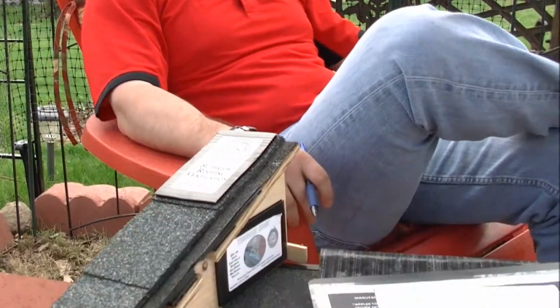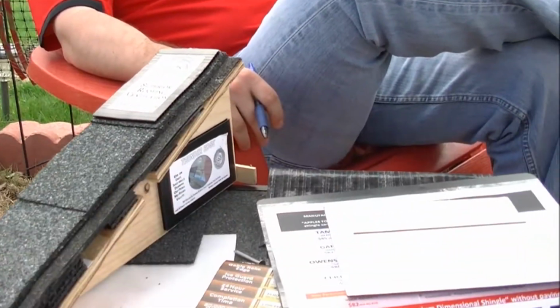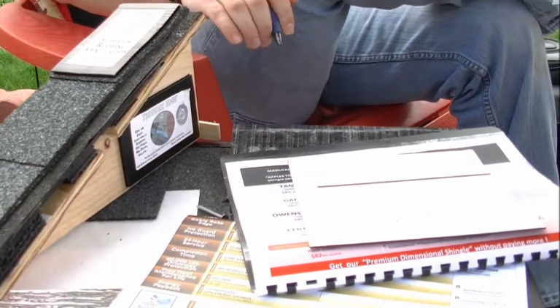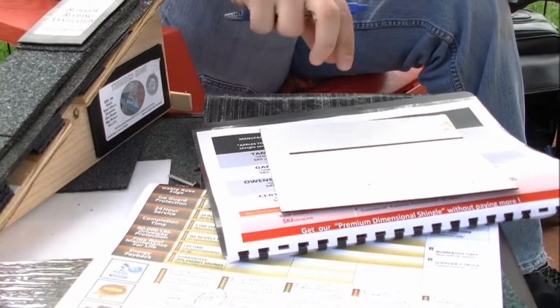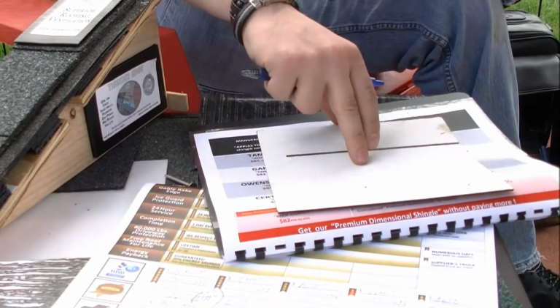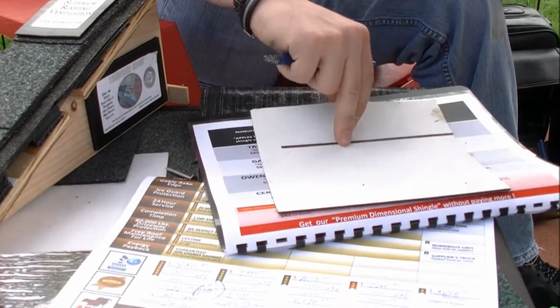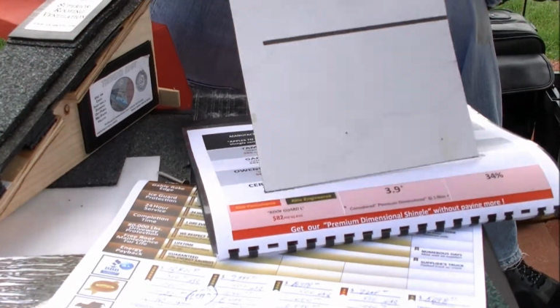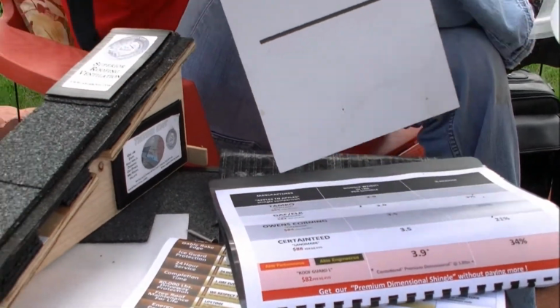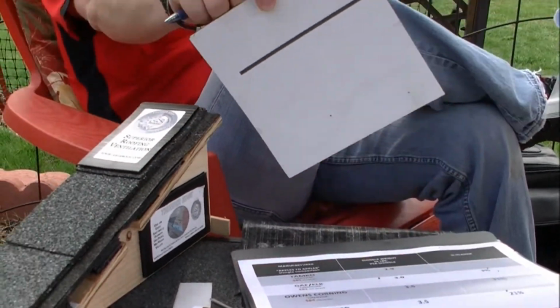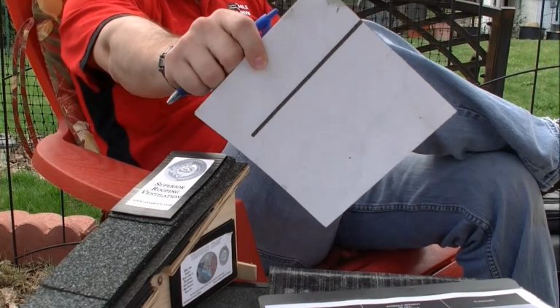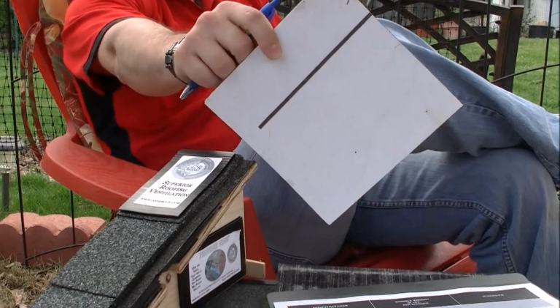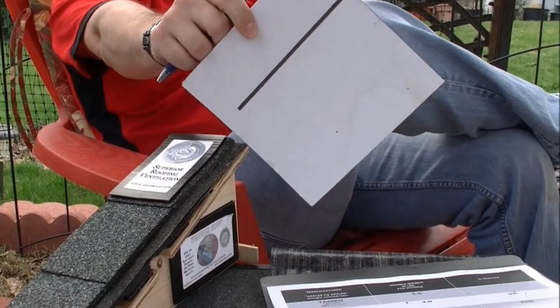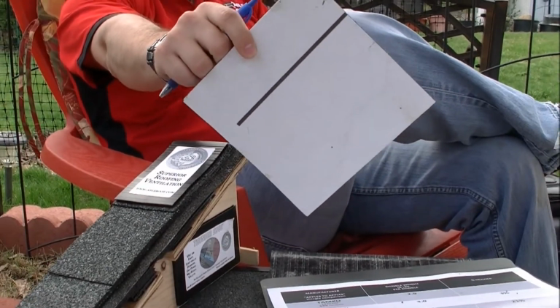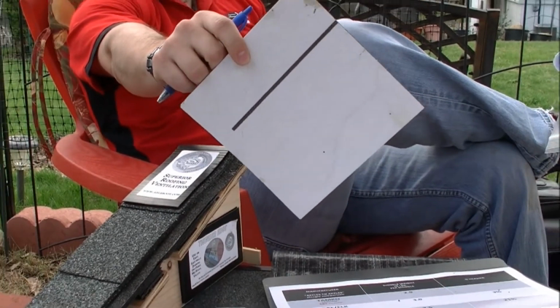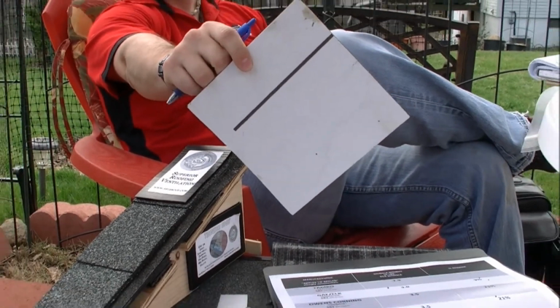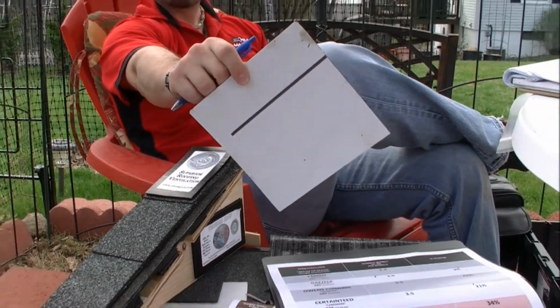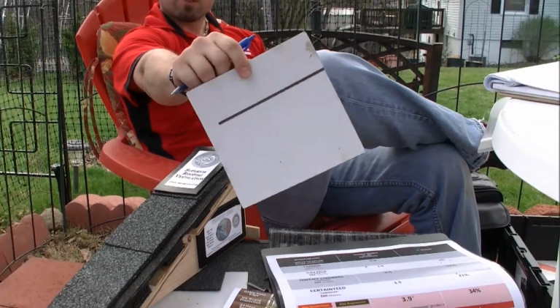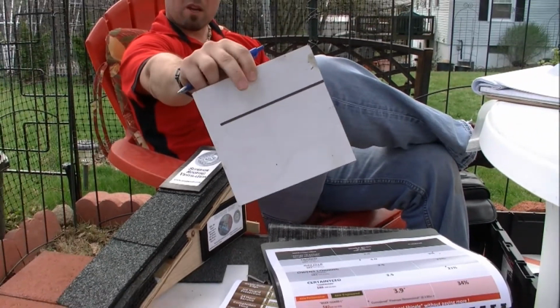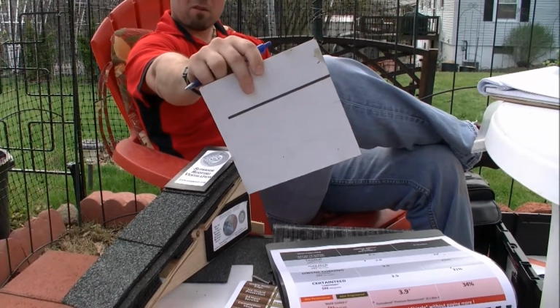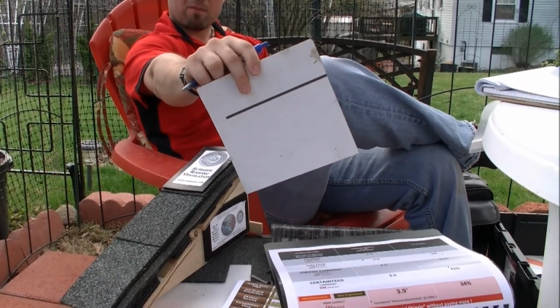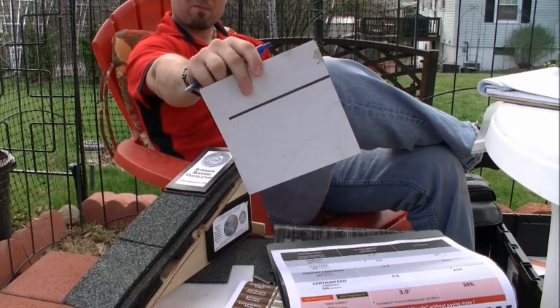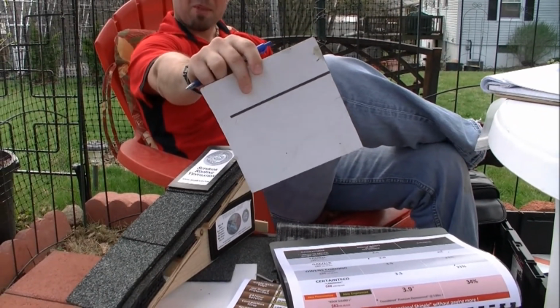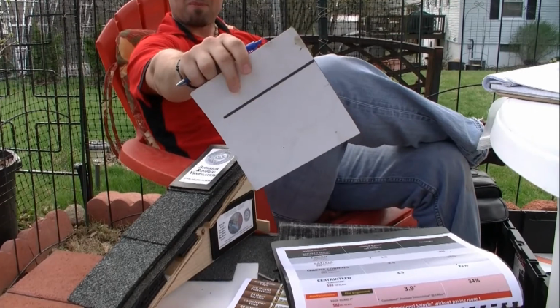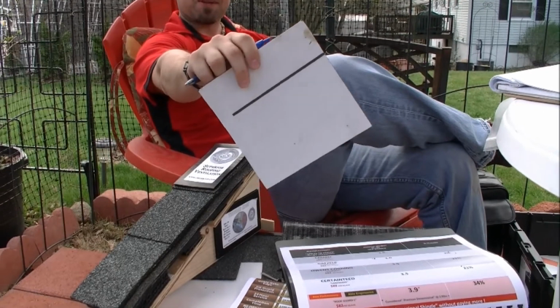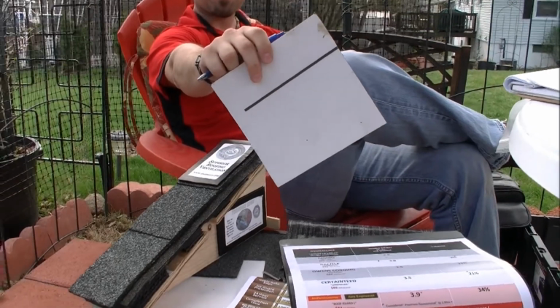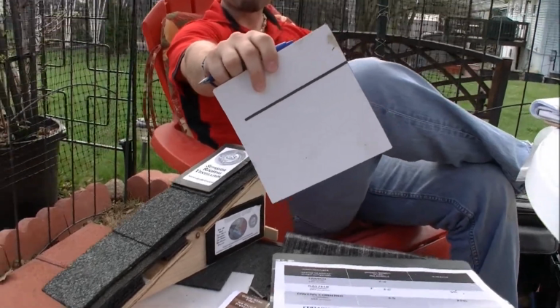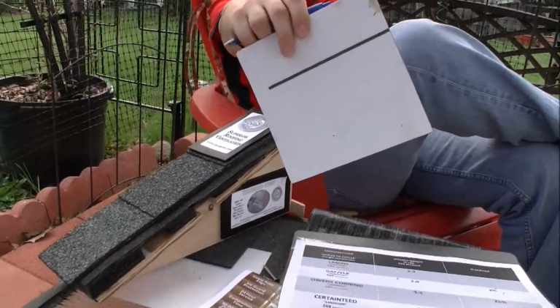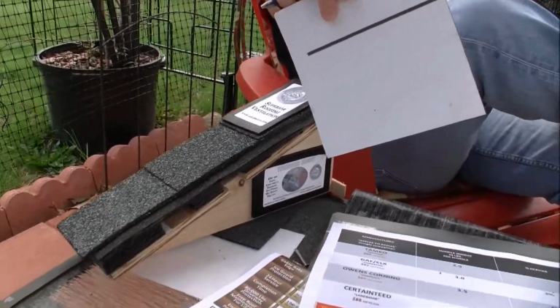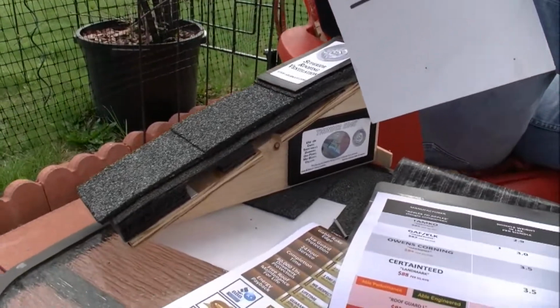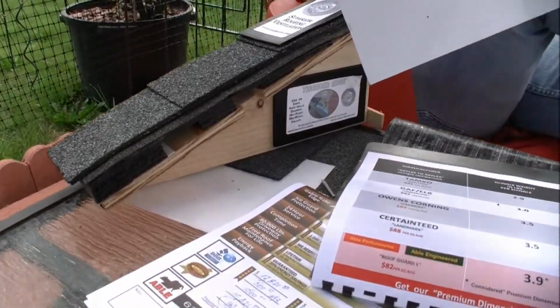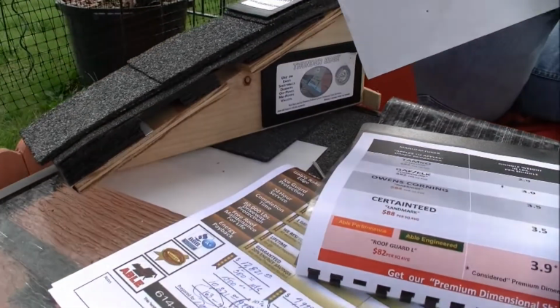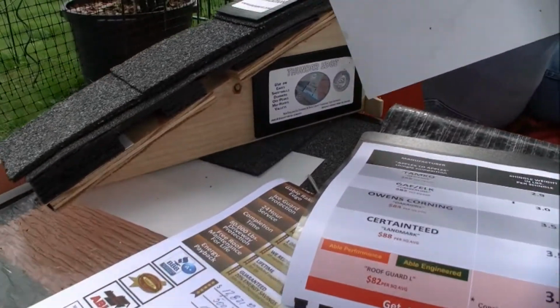And show me that underlayment. That would be... laminate? Underlayment. Lays under the shingles. This guy right here. Is that a word in English? I'm not entirely certain. That's a construction word. There's a lot of those.